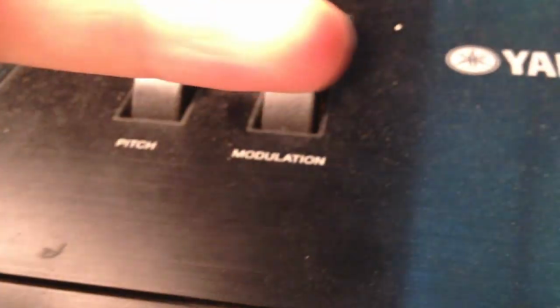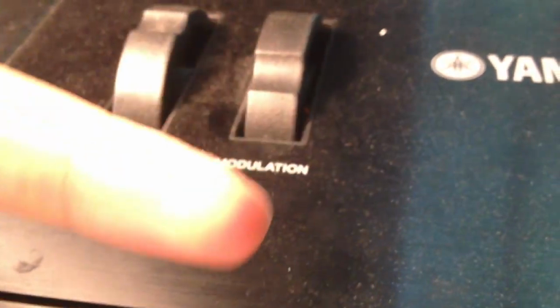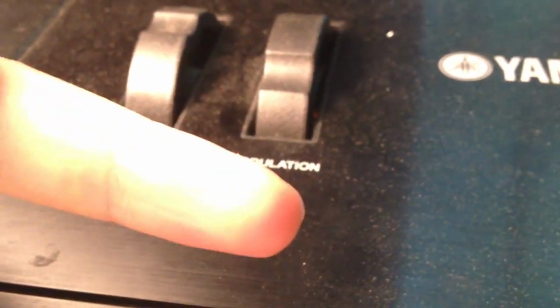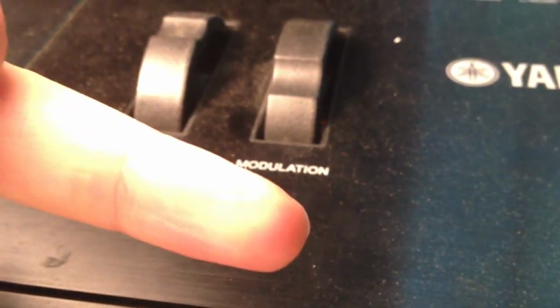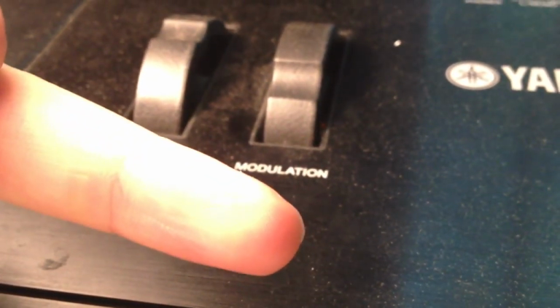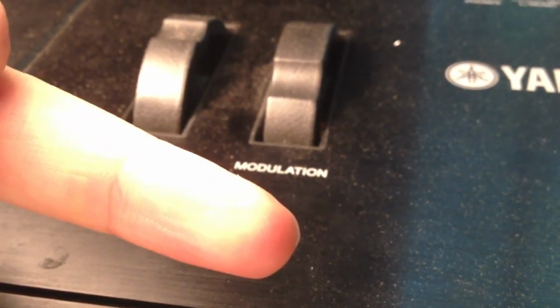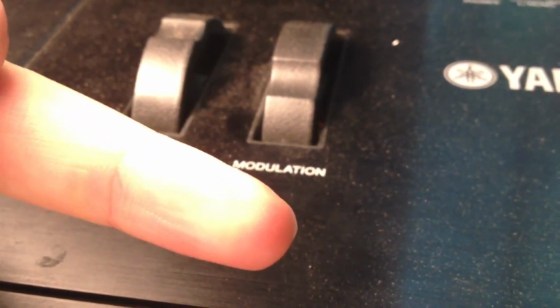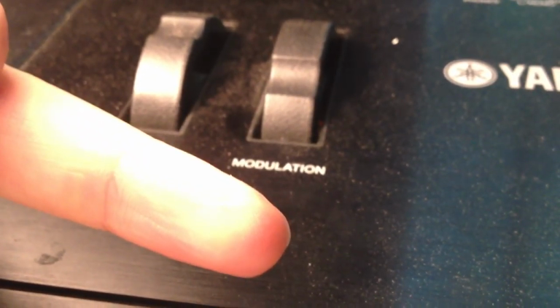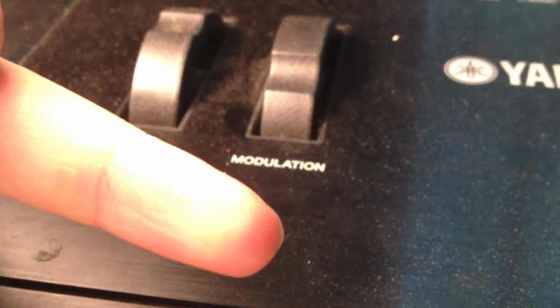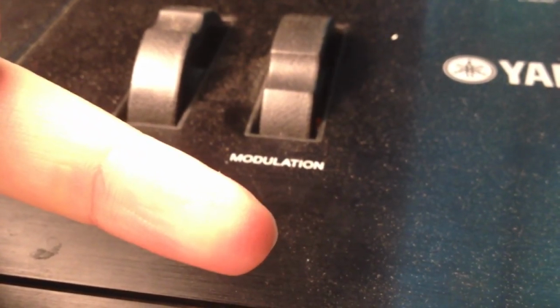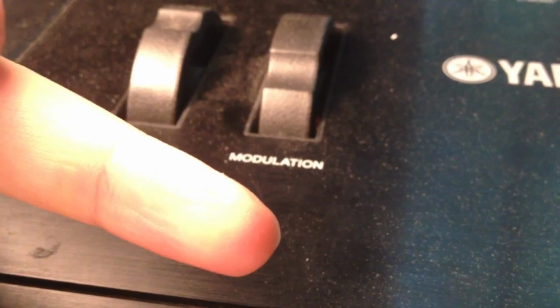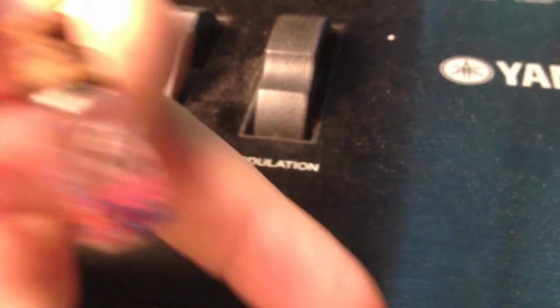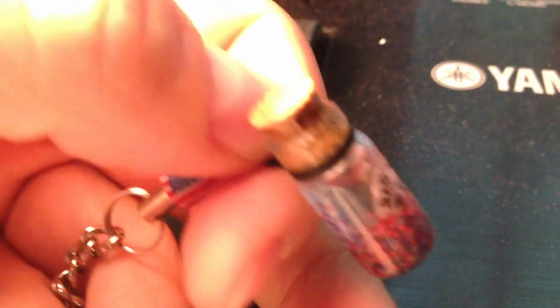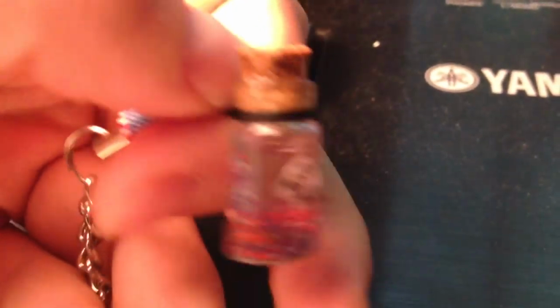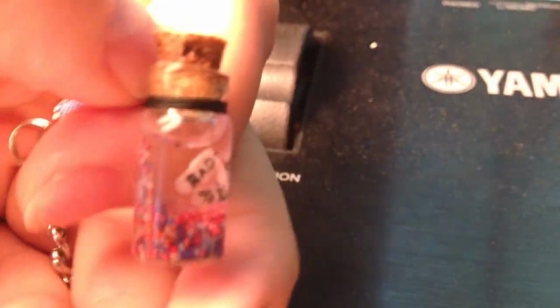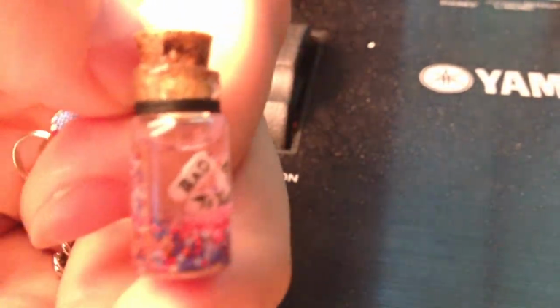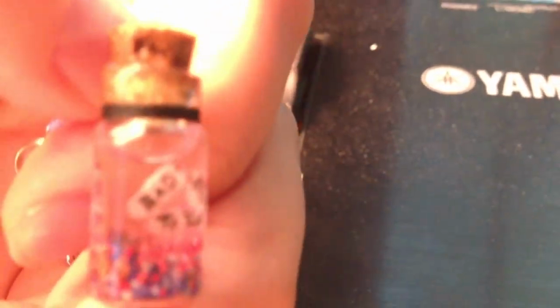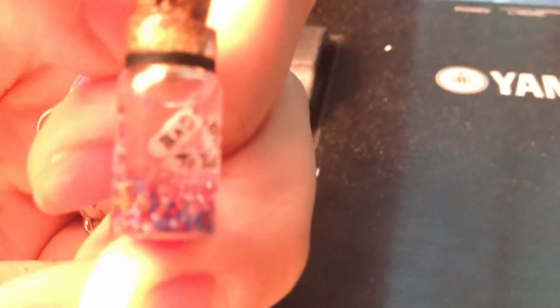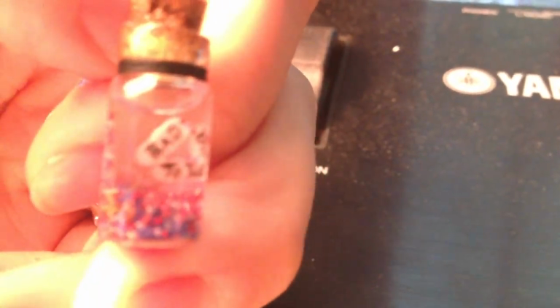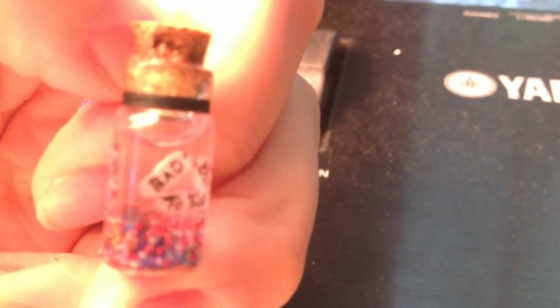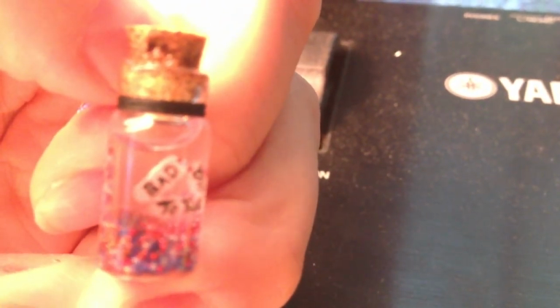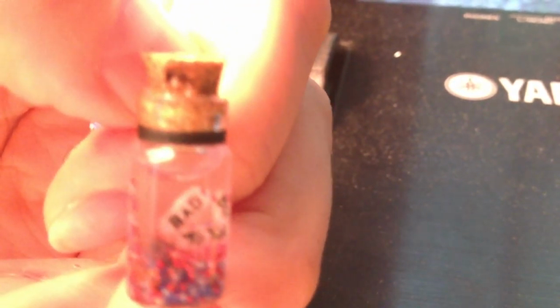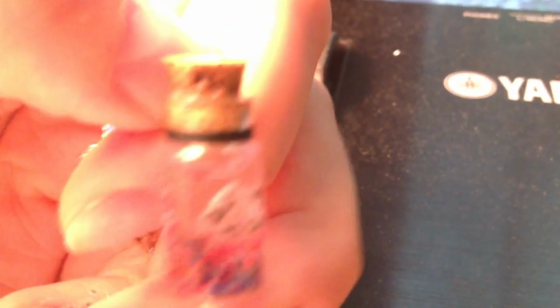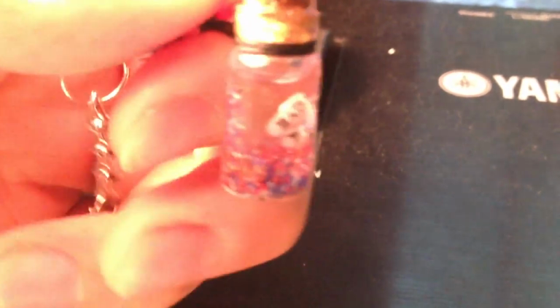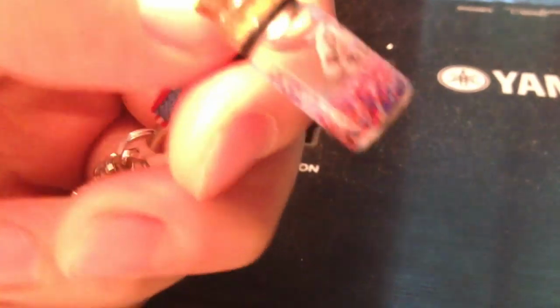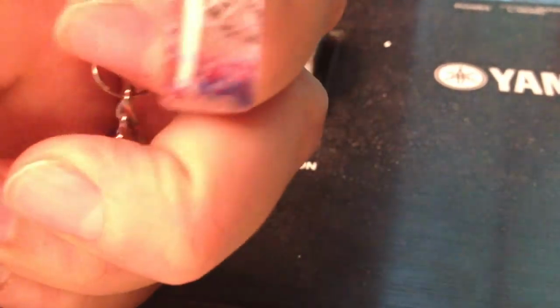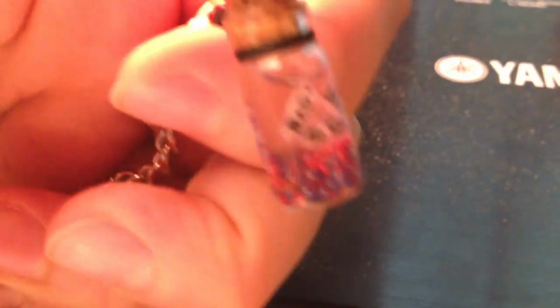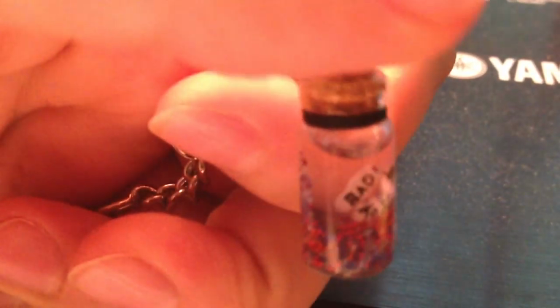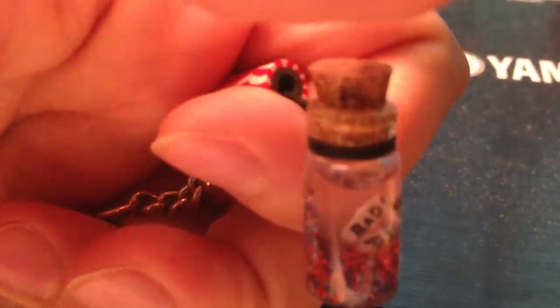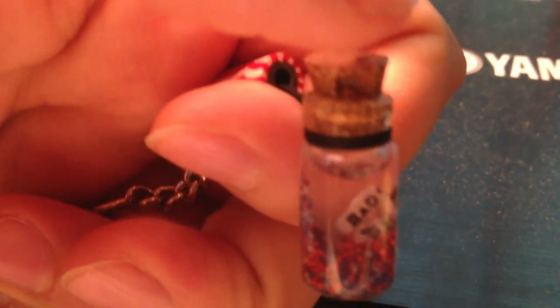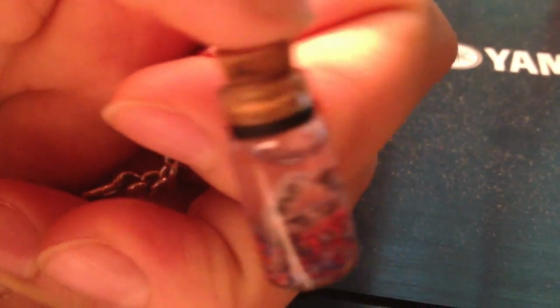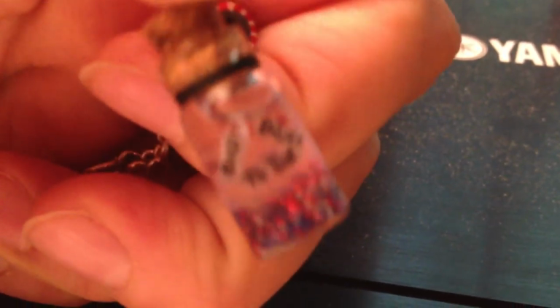Look here where my finger is — there's going to be a button that takes you back to part one of this video to see what I ordered off eBay. I can only use this as a keychain because it's leaking the oil inside.